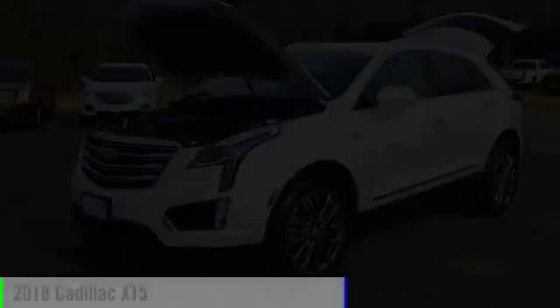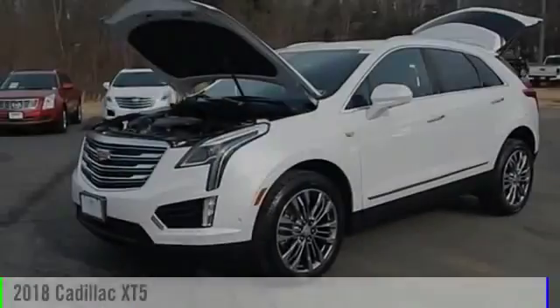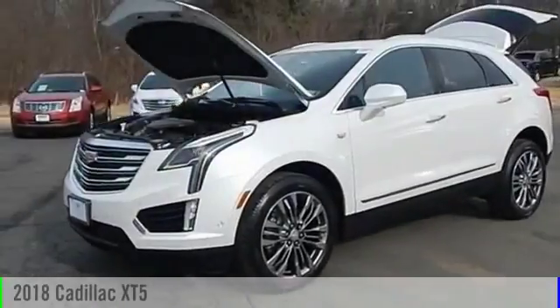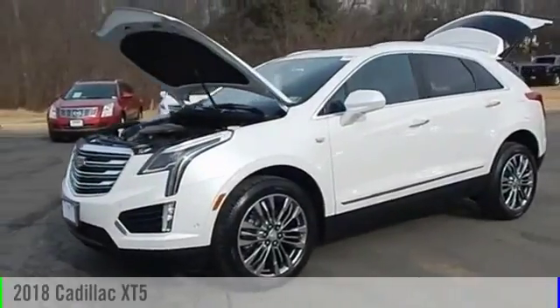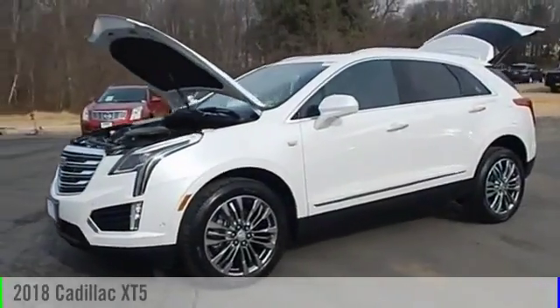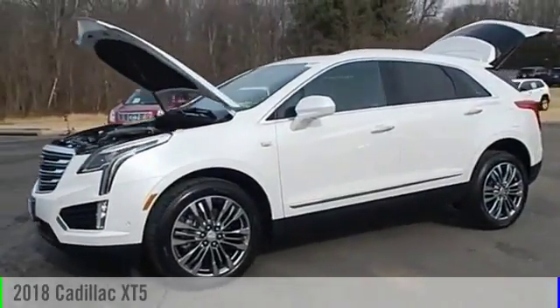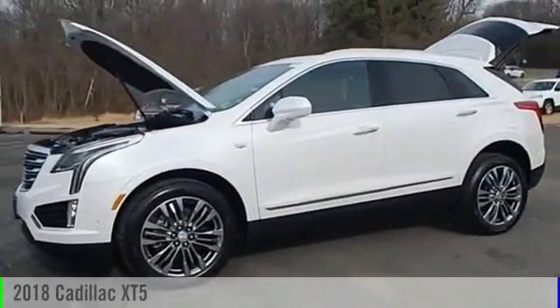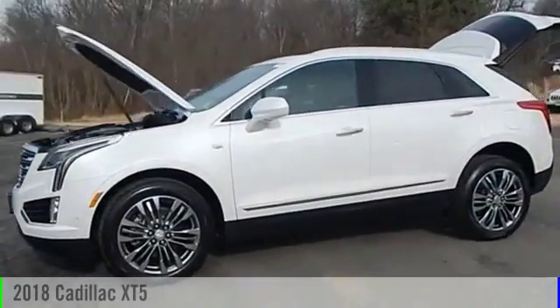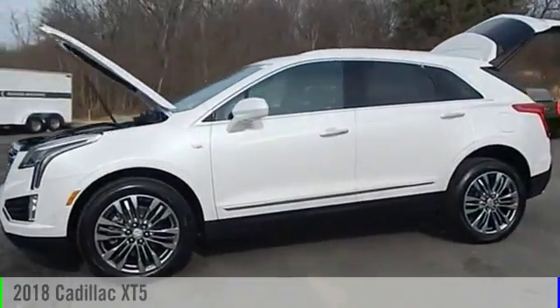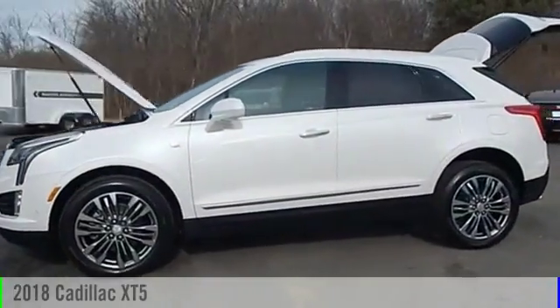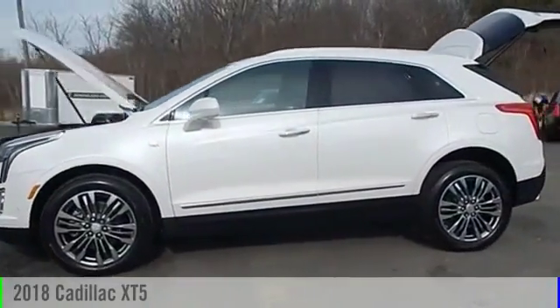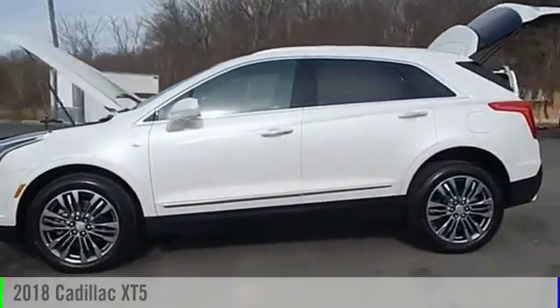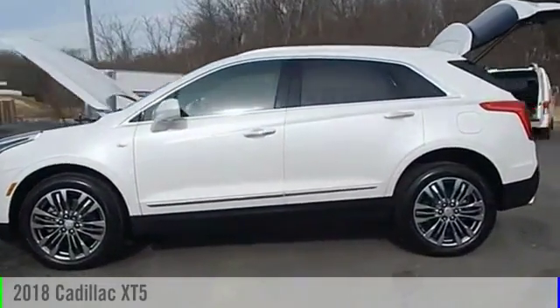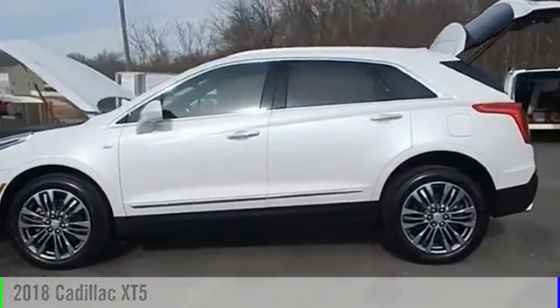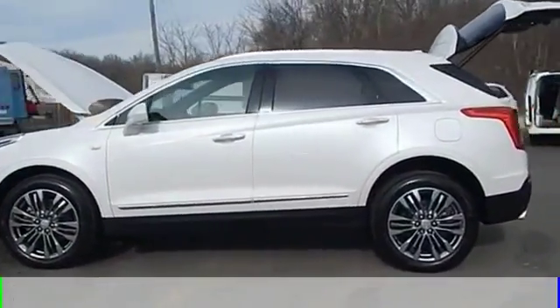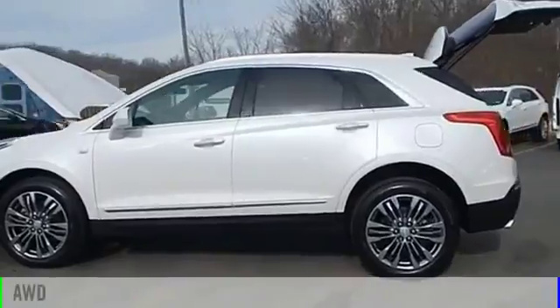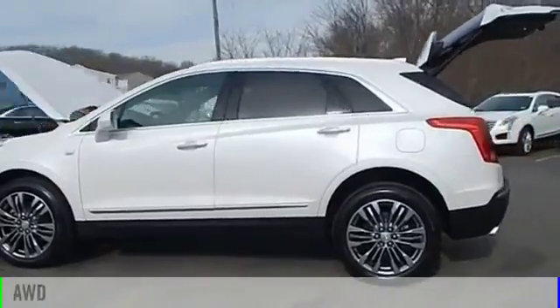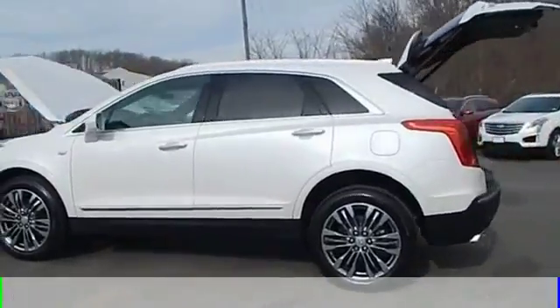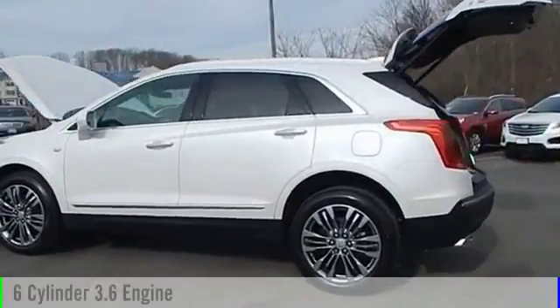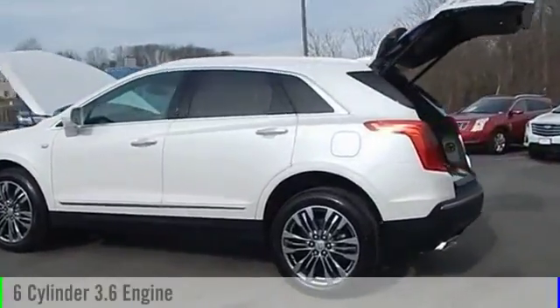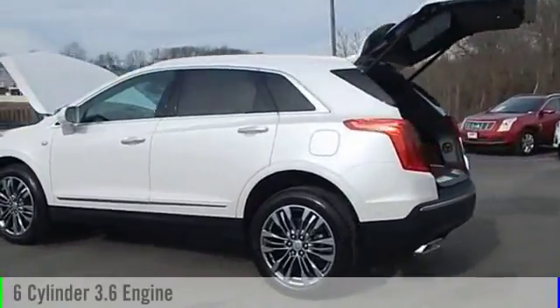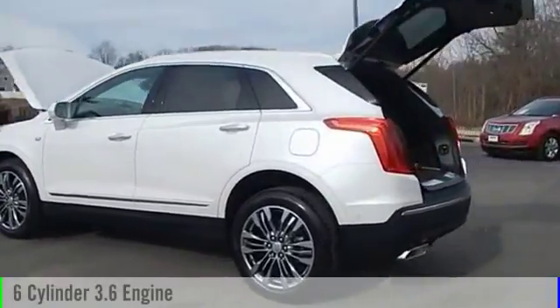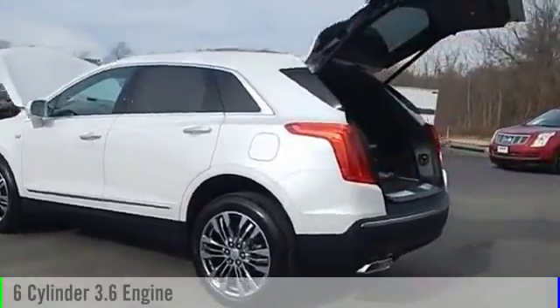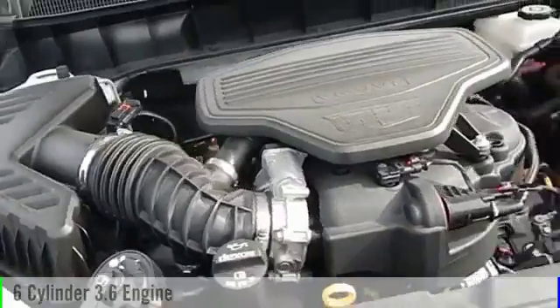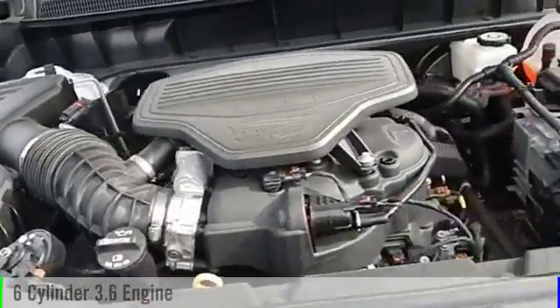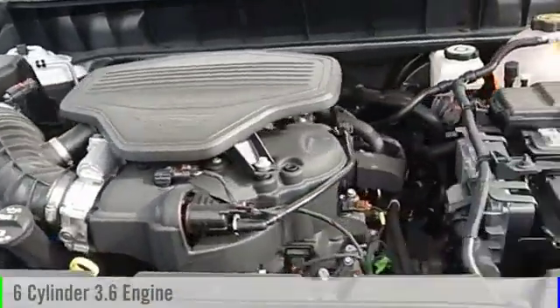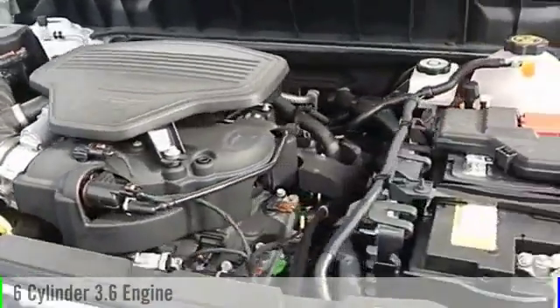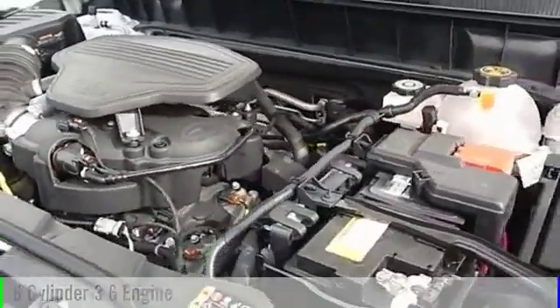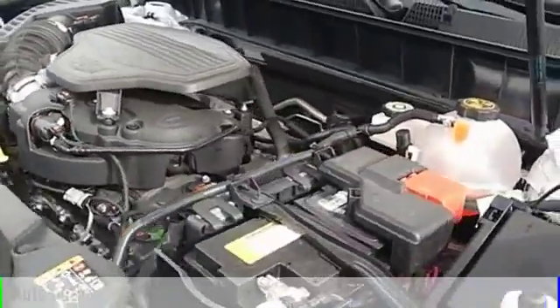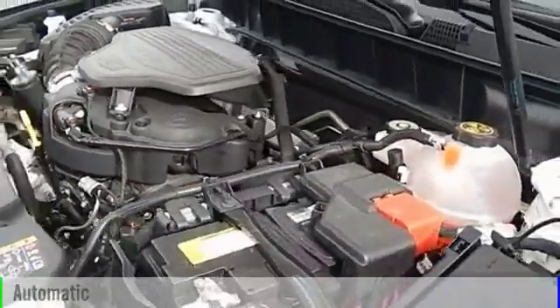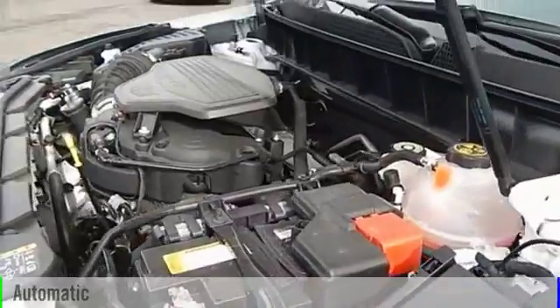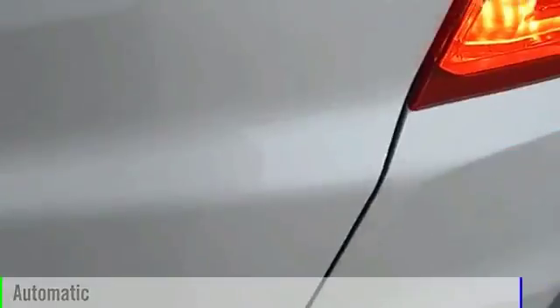The 2018 Cadillac XT5. This vehicle is powered by an all-wheel drive, six-cylinder, 3.6 liter engine, and comes with an automatic transmission.